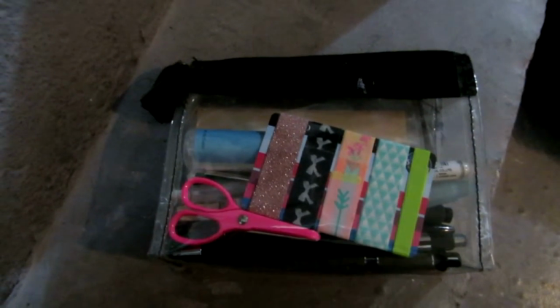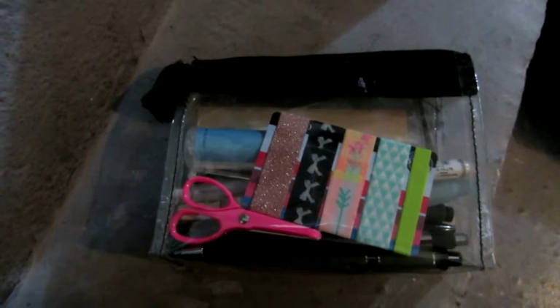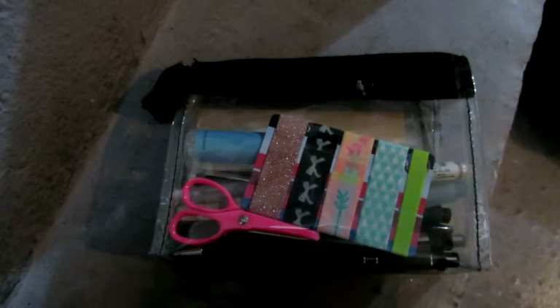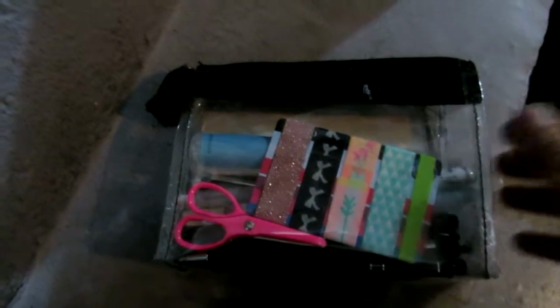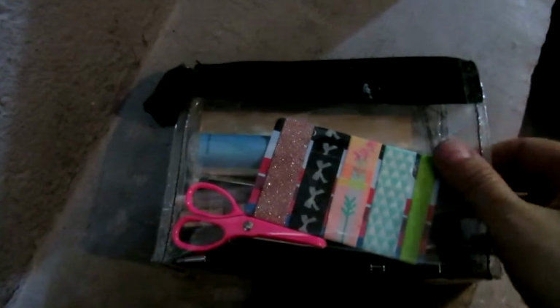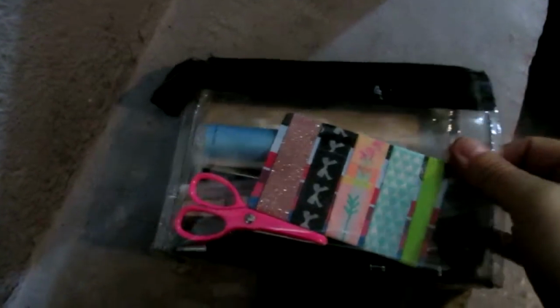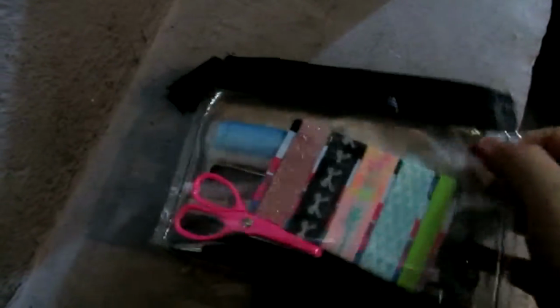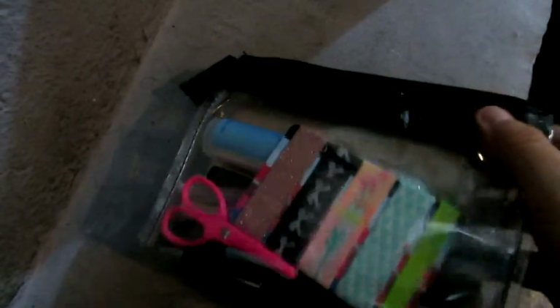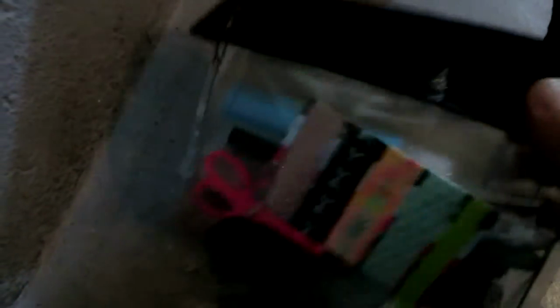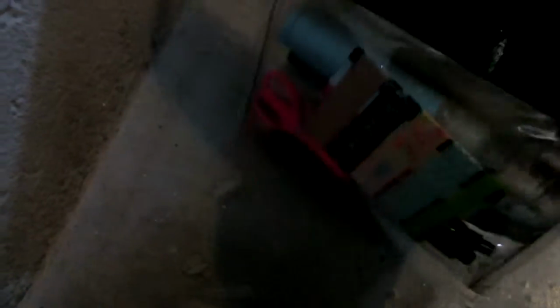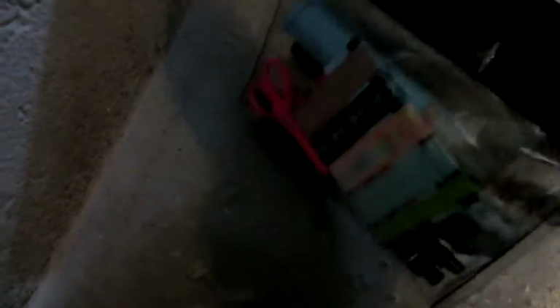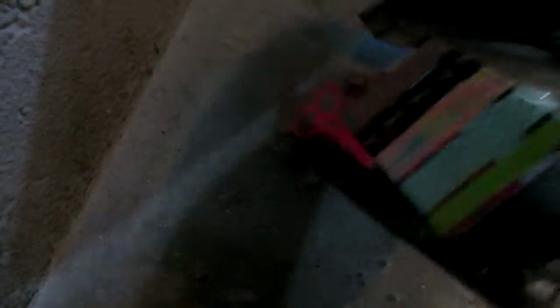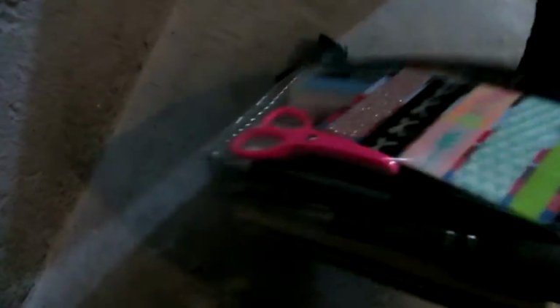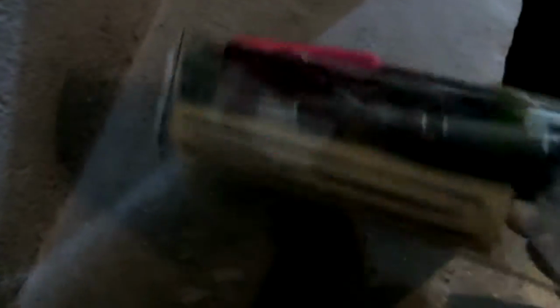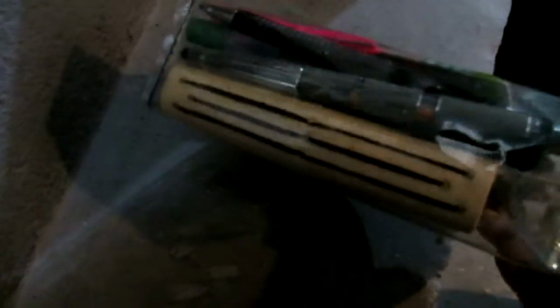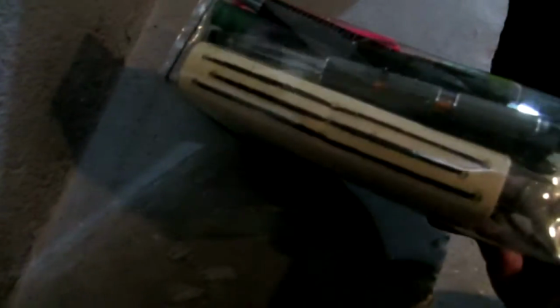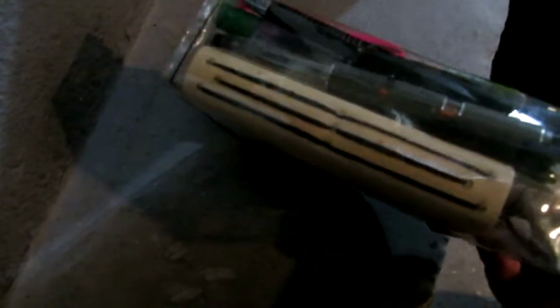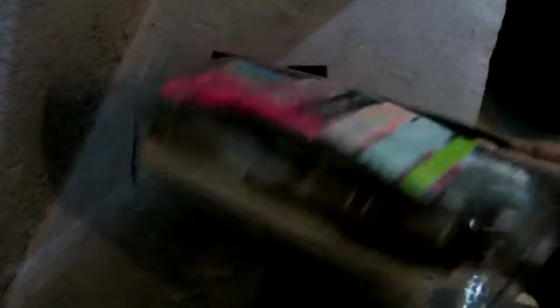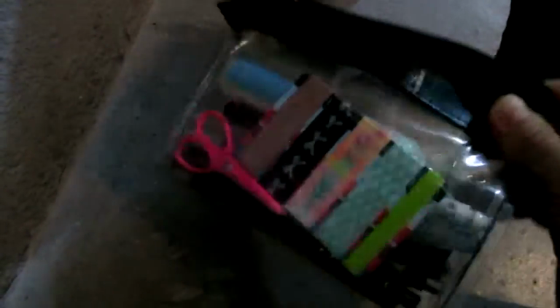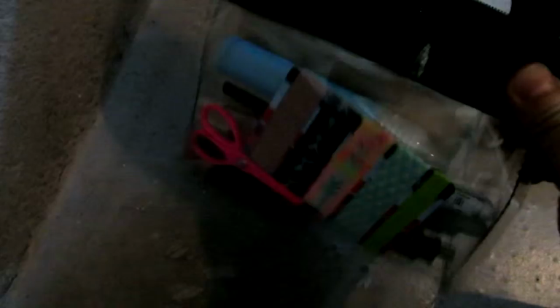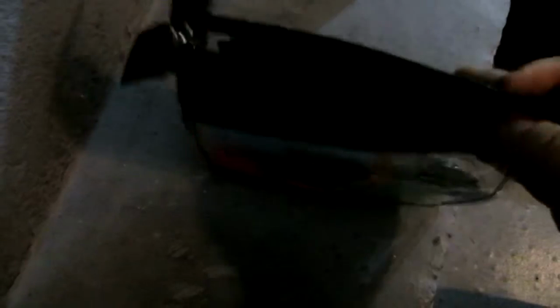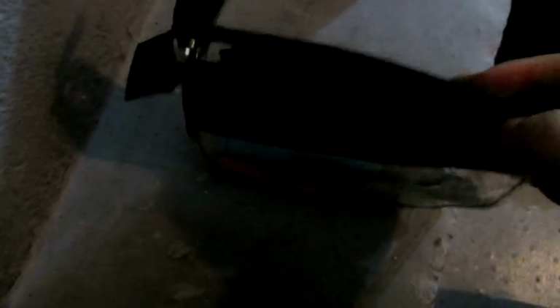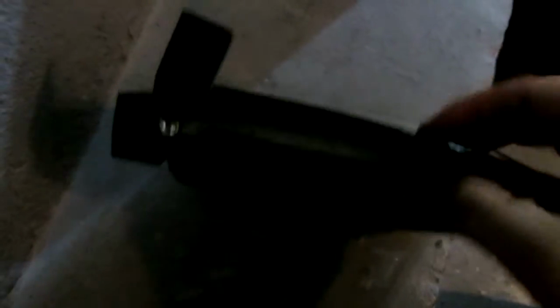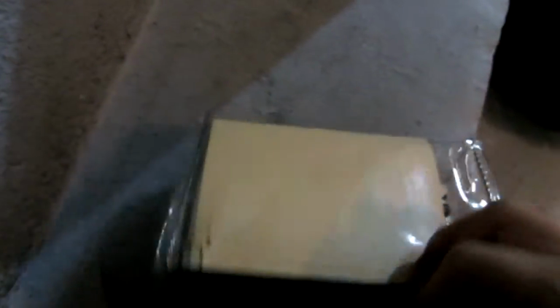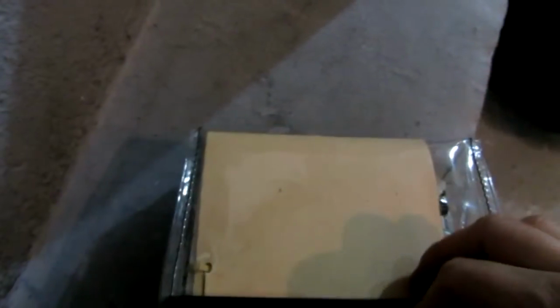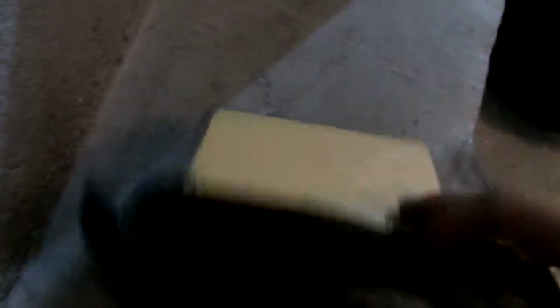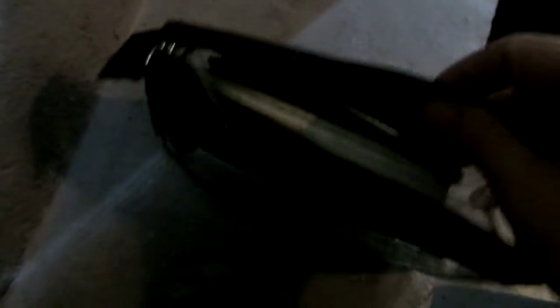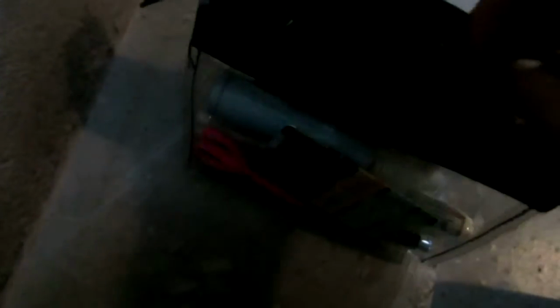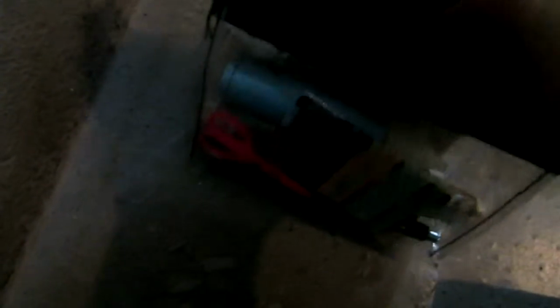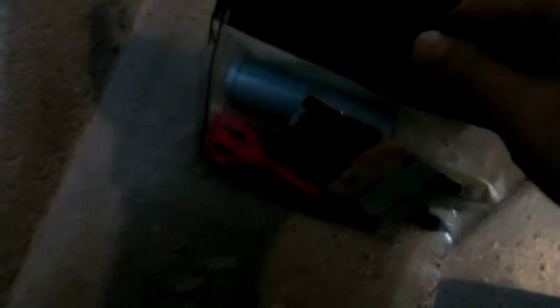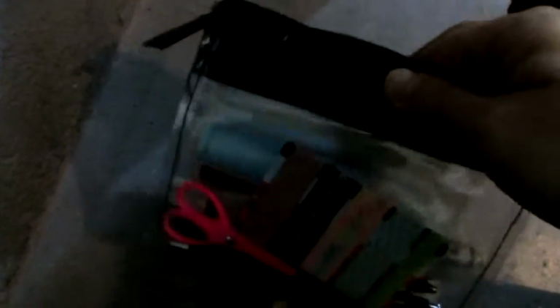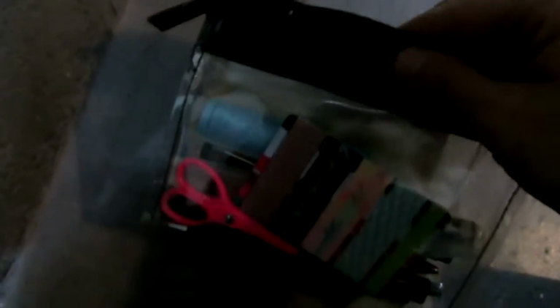So let me show you quickly around. This is a clear pouch, which enables me to access easily the things I'm looking for.